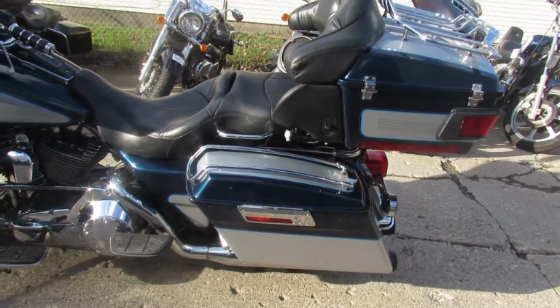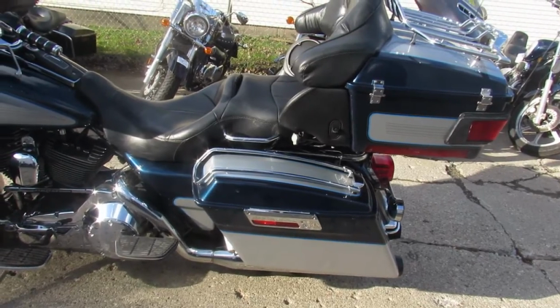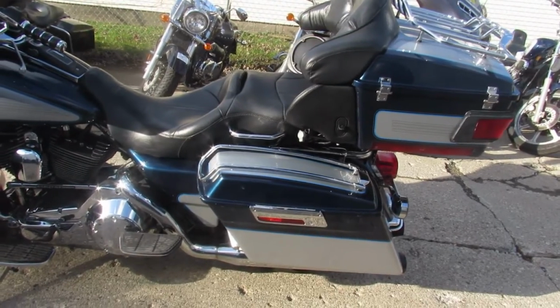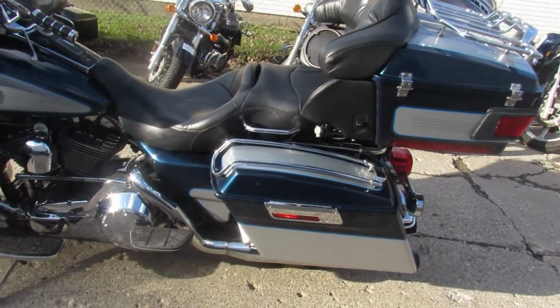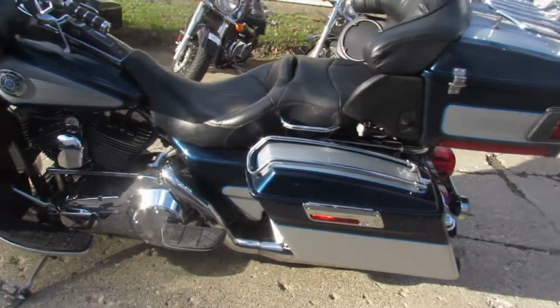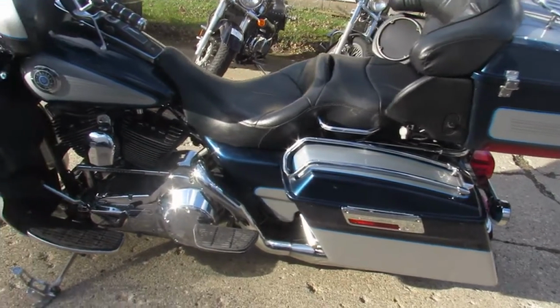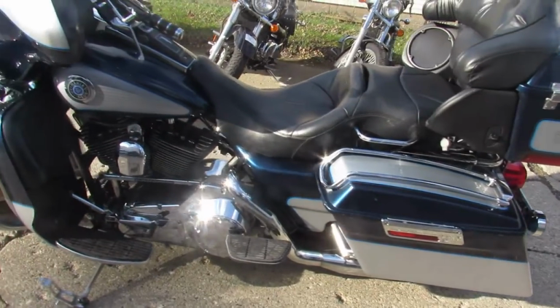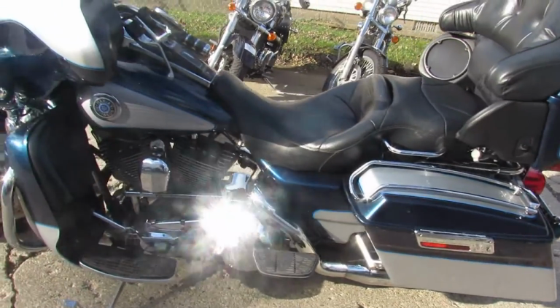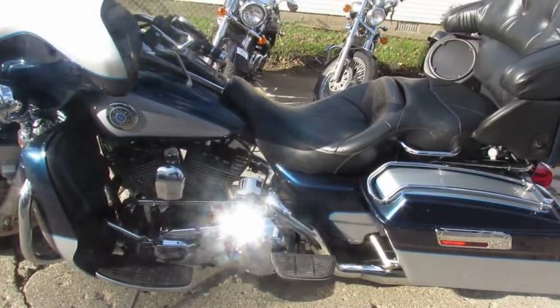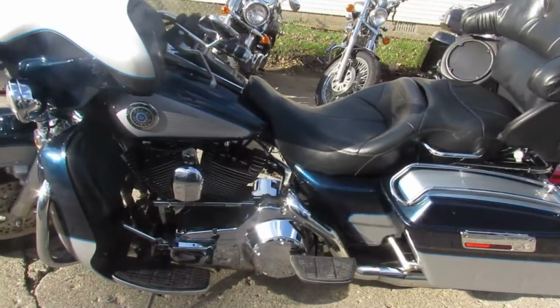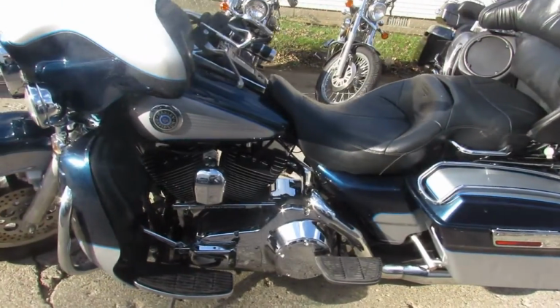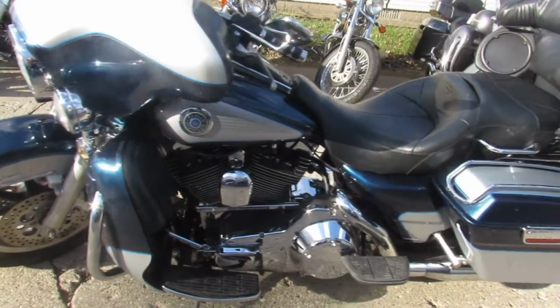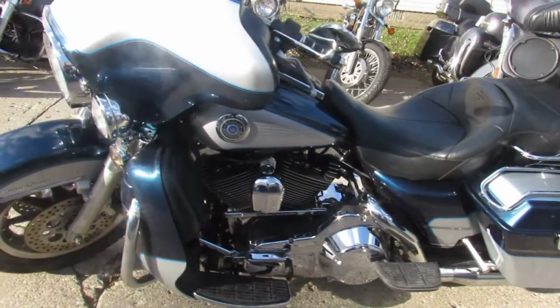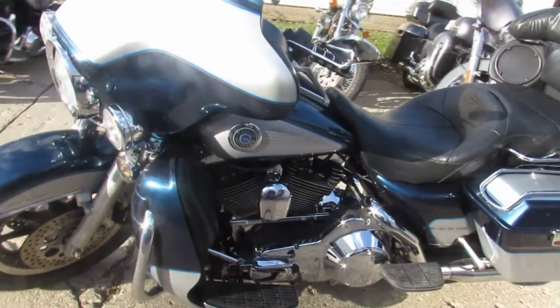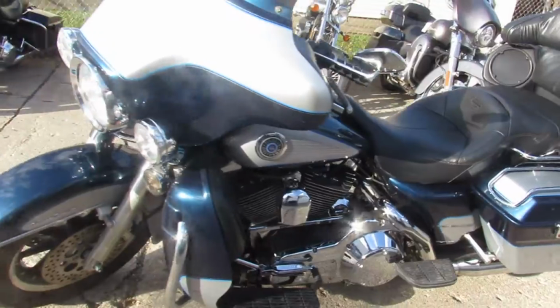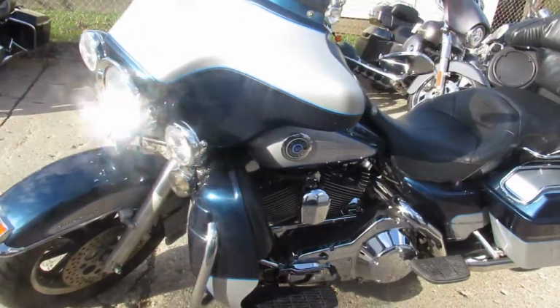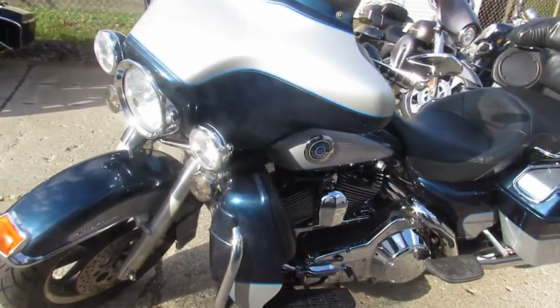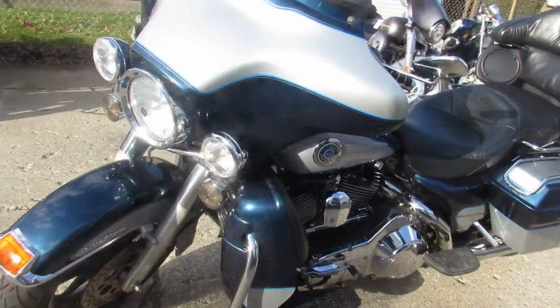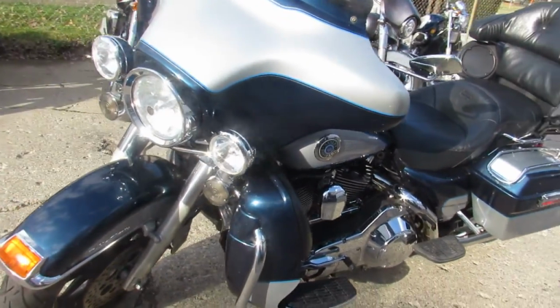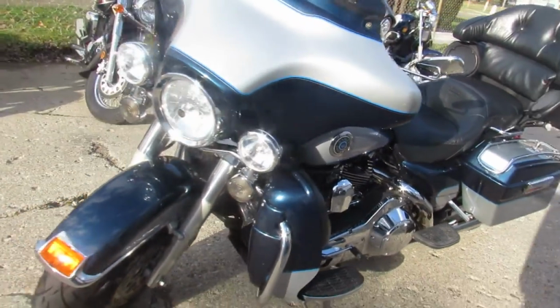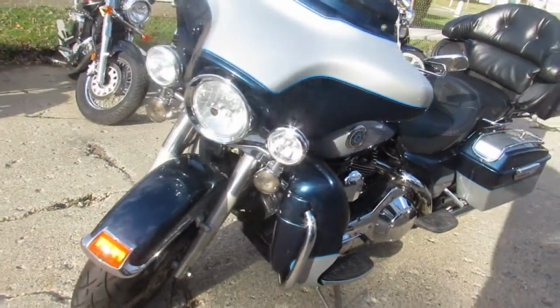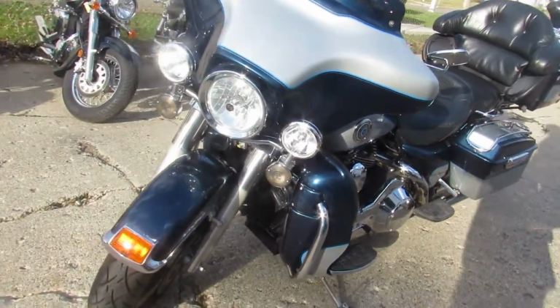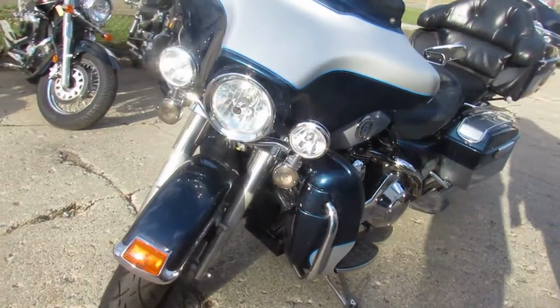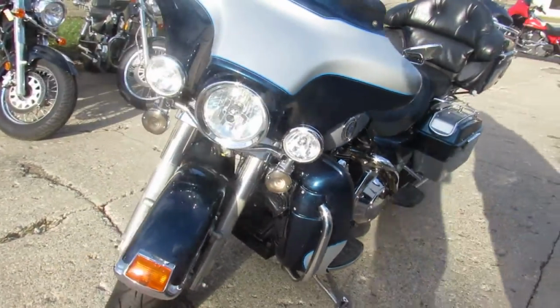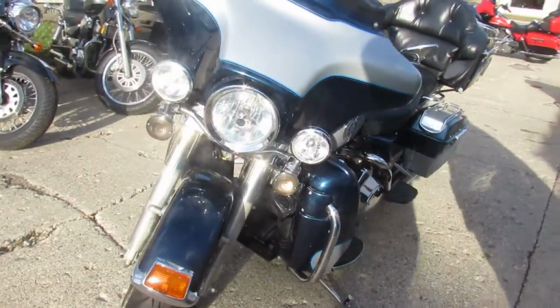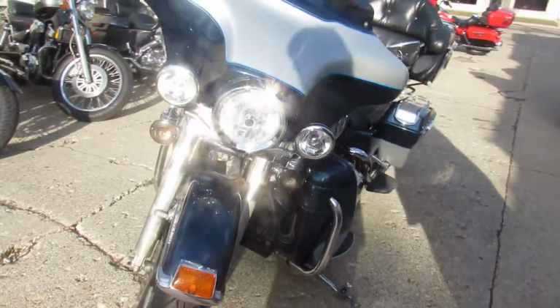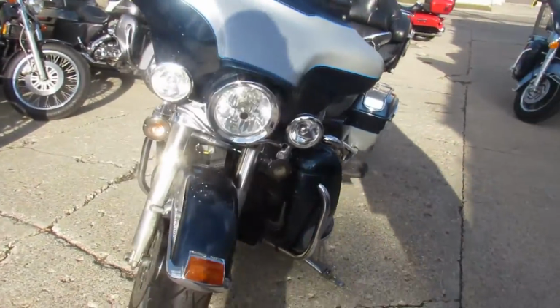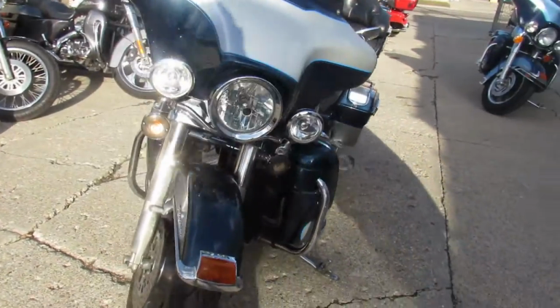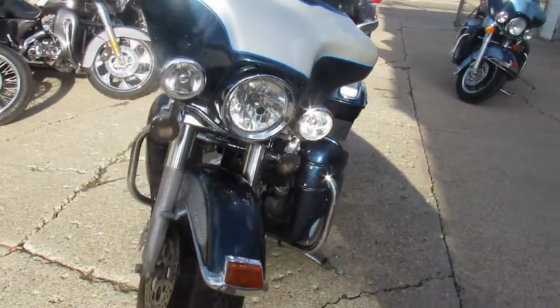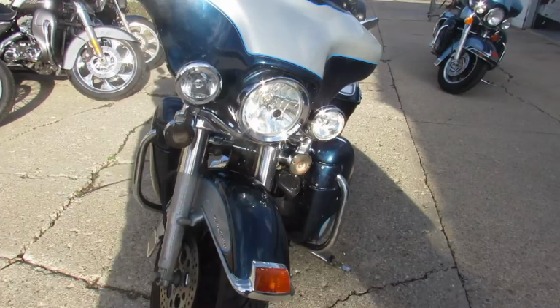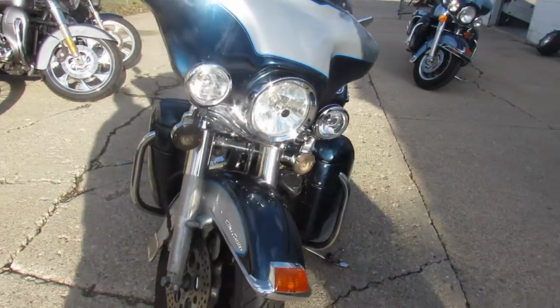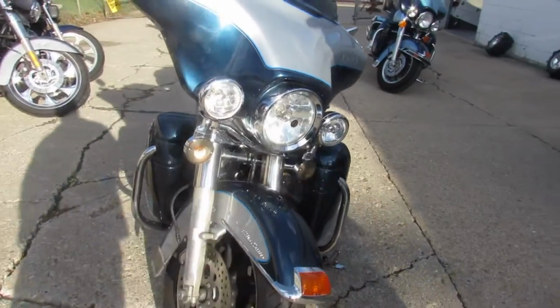Hey guys, ApprovalPowerSports.com here doing some videos on some used Harley-Davidsons. We just got in over 350 used Harleys in the showroom, more on the way — if you're looking for one, give us a call.